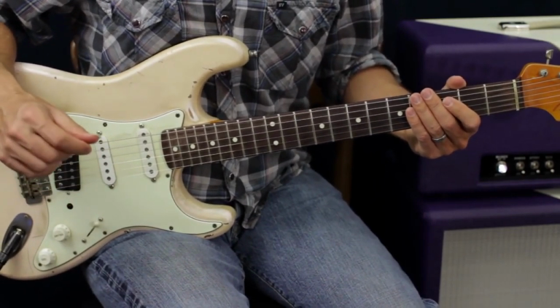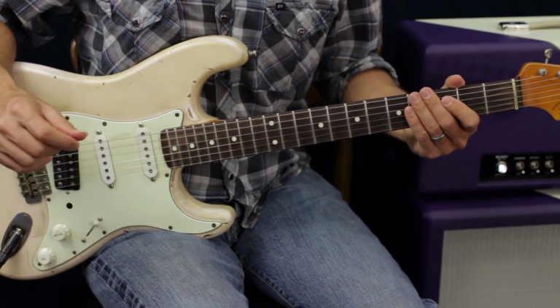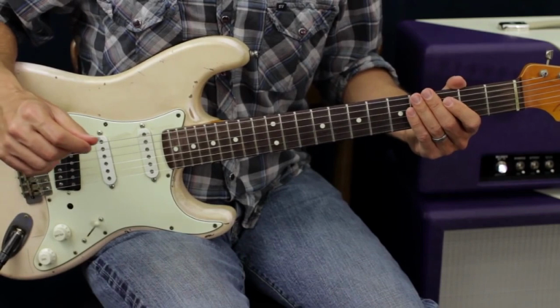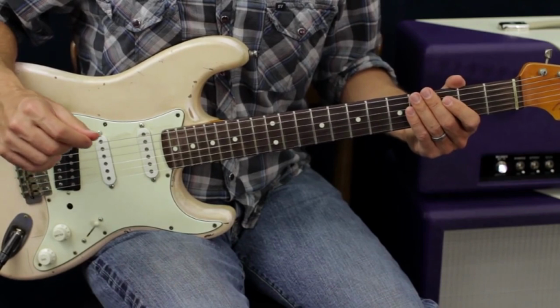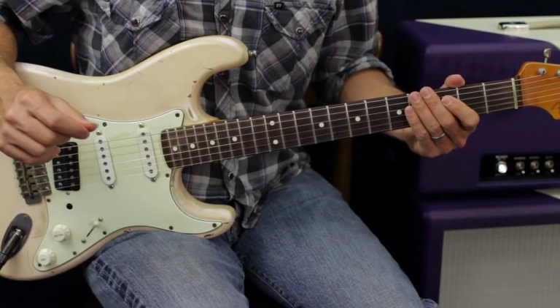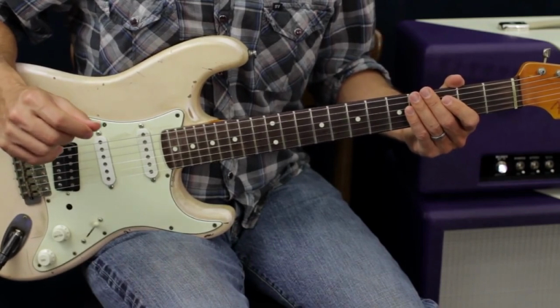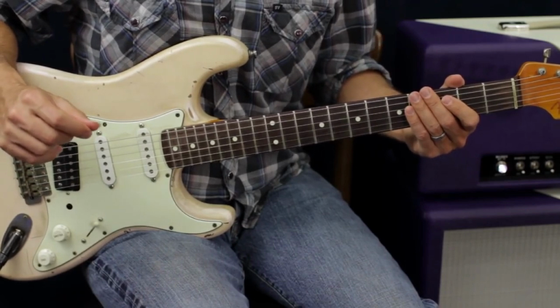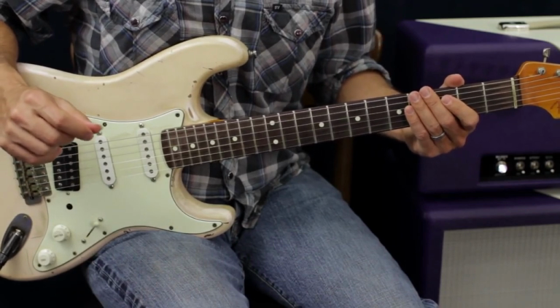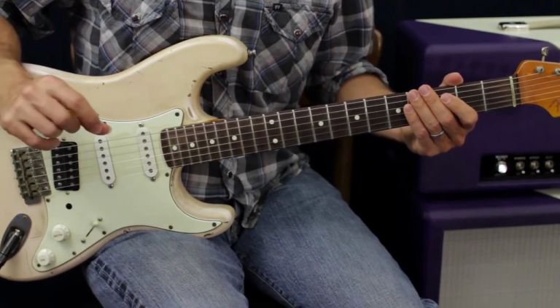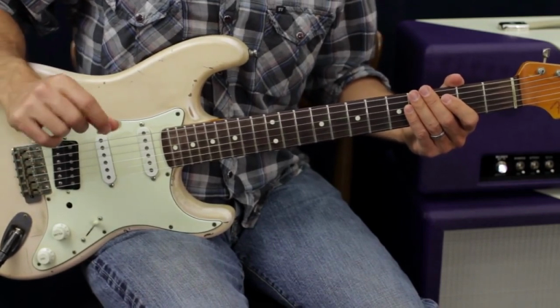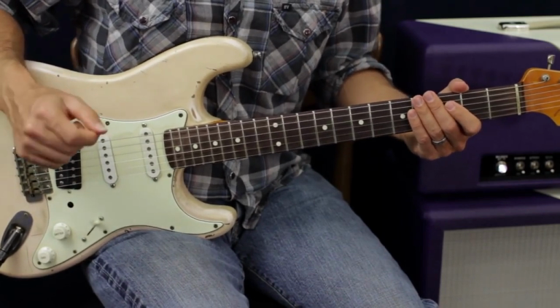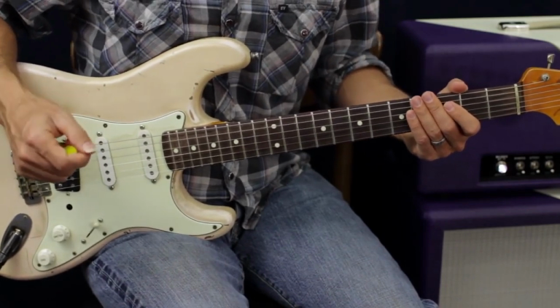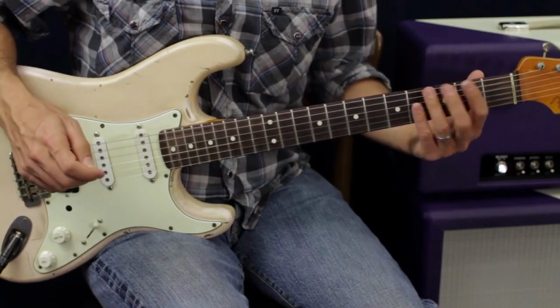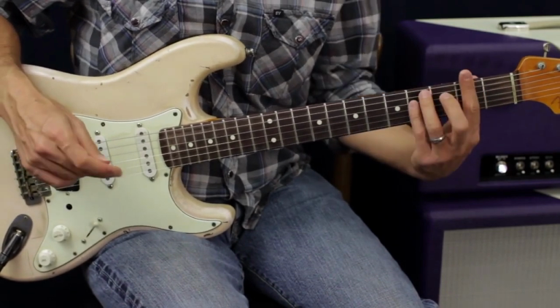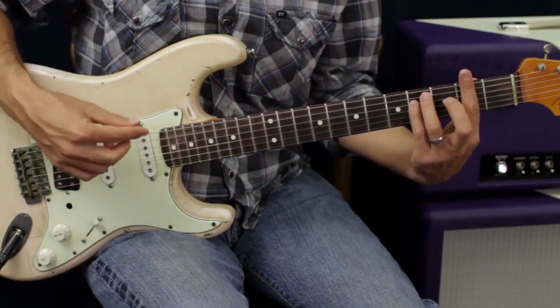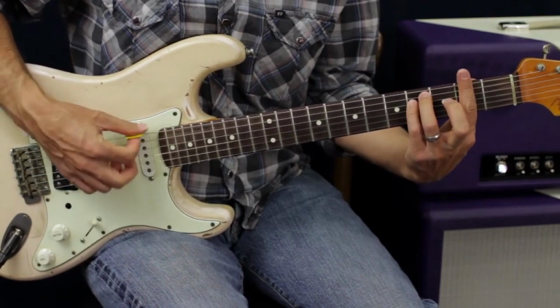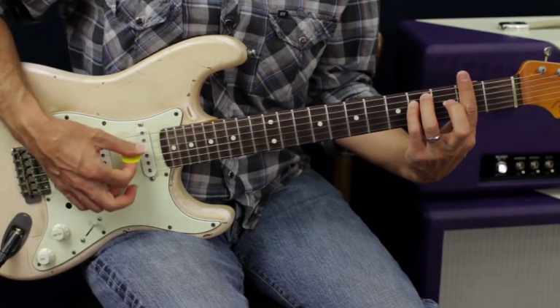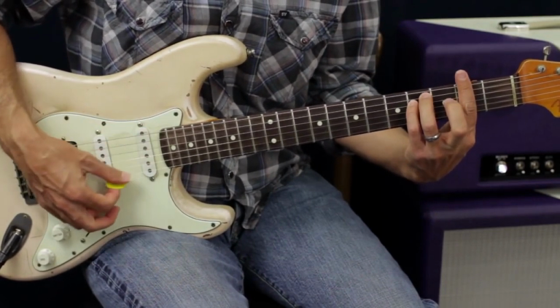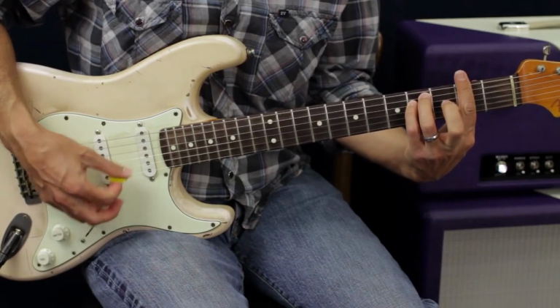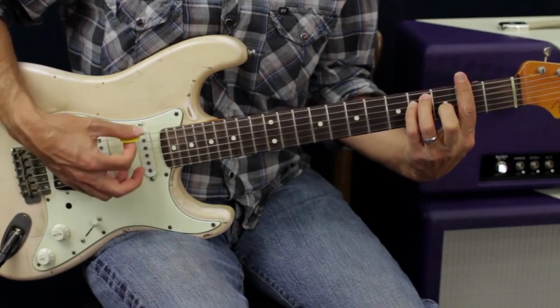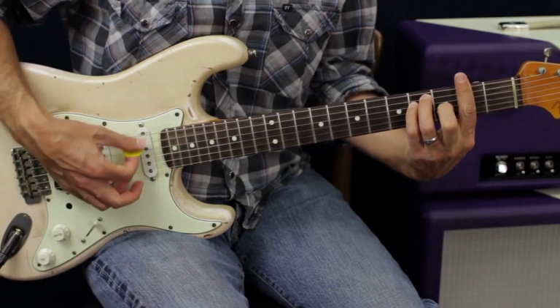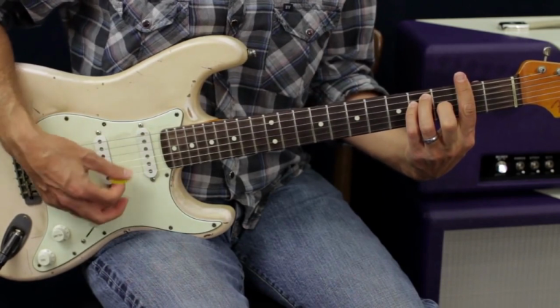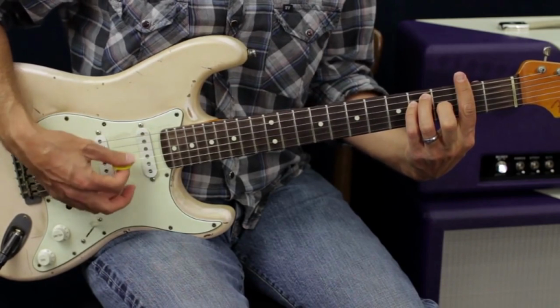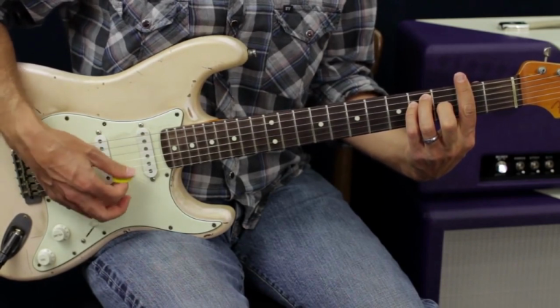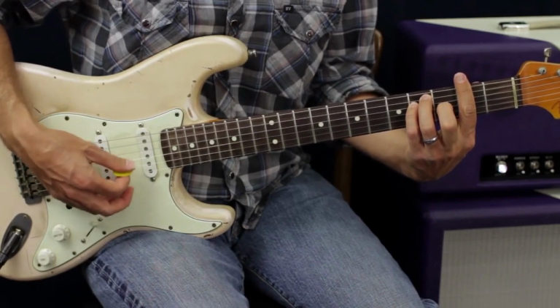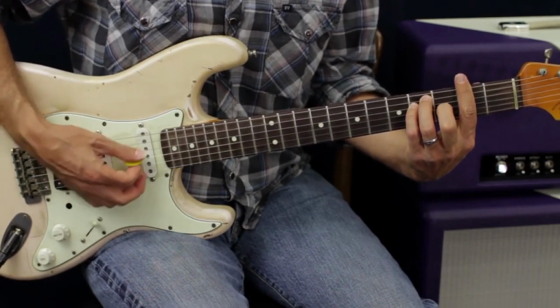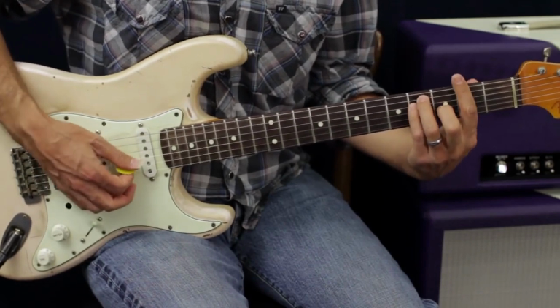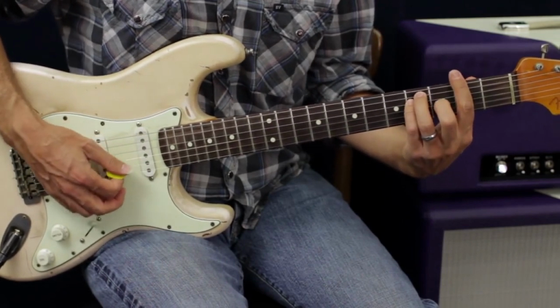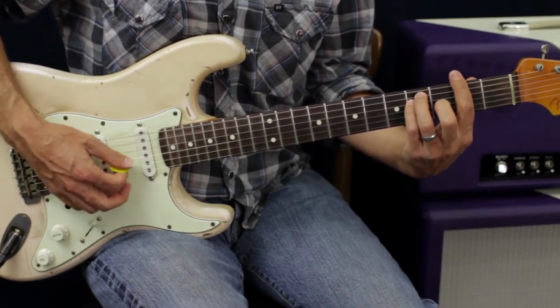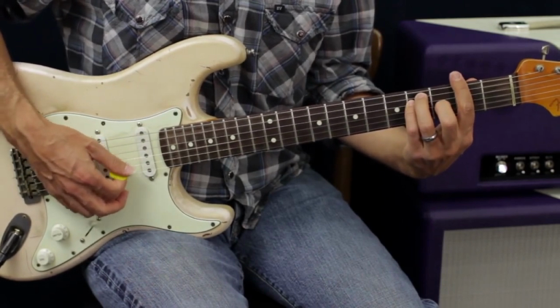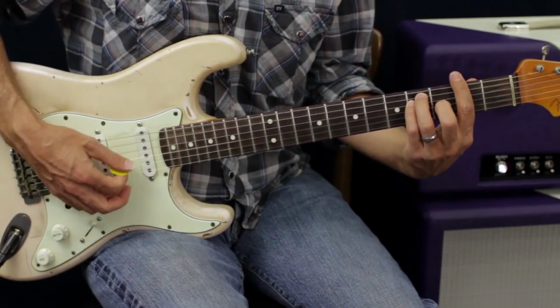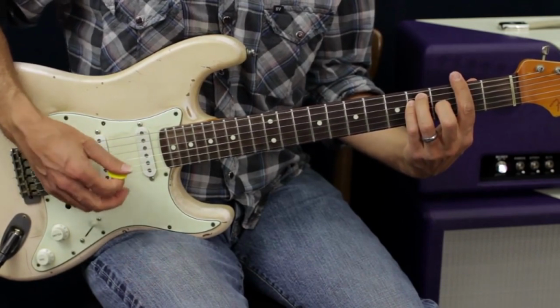So they give us a really cool note — that third is raised. So instead of the minor third, we have the major third. So if we target this note right here, that's awesome.